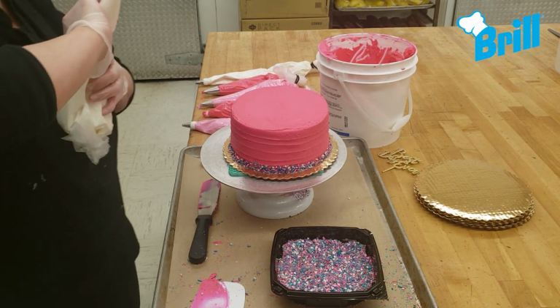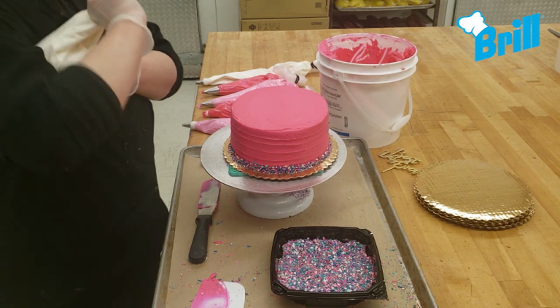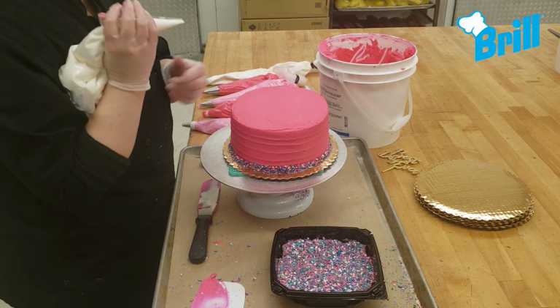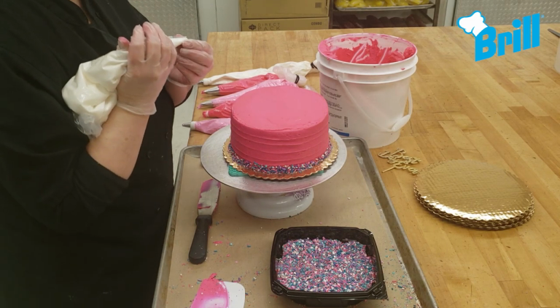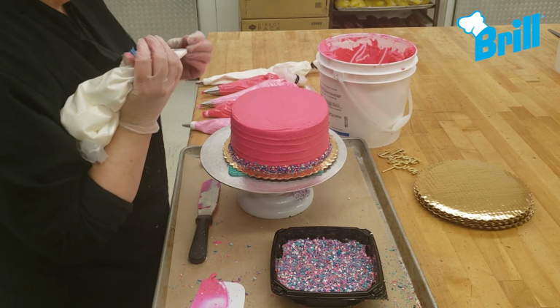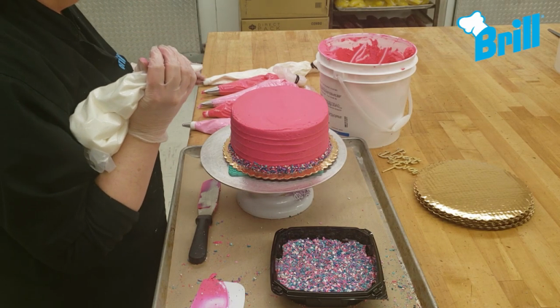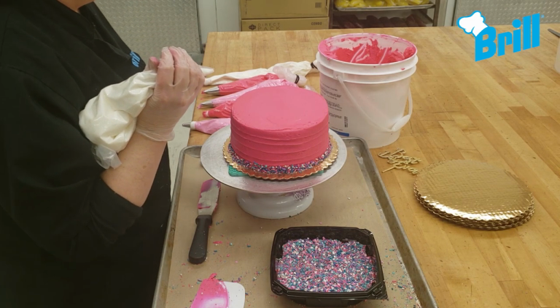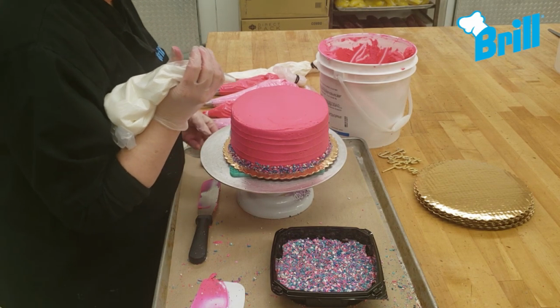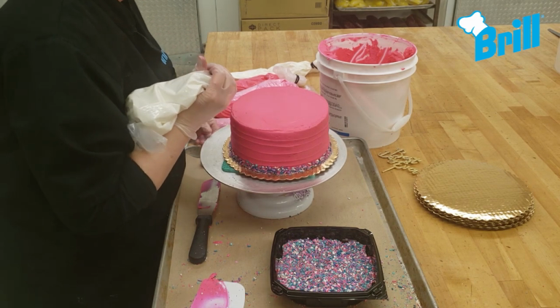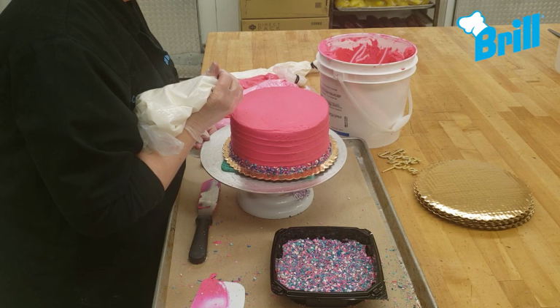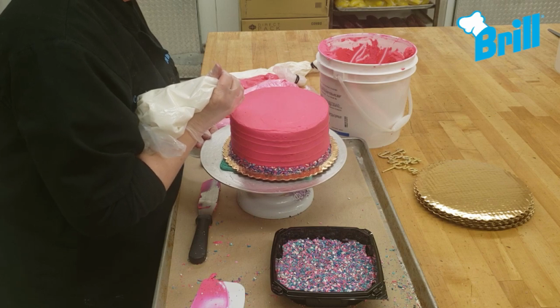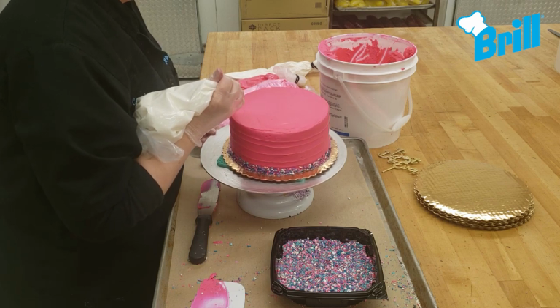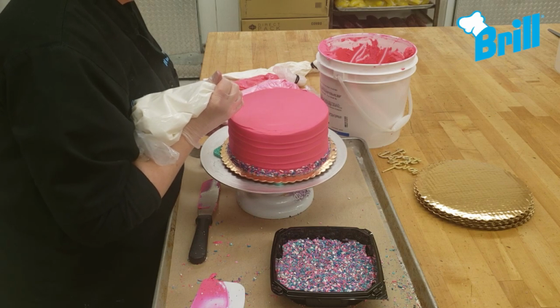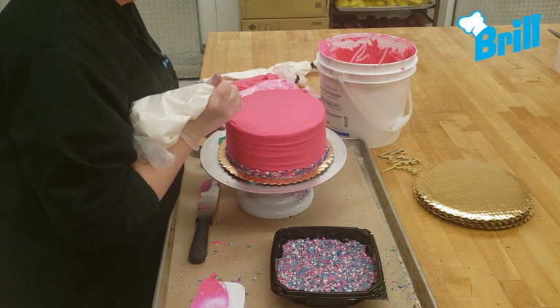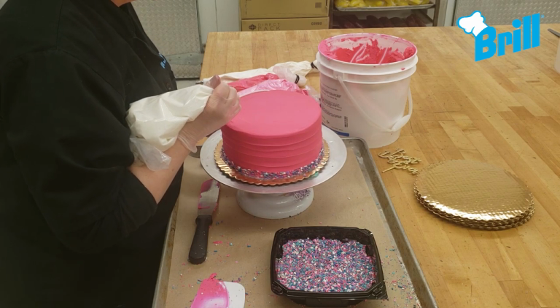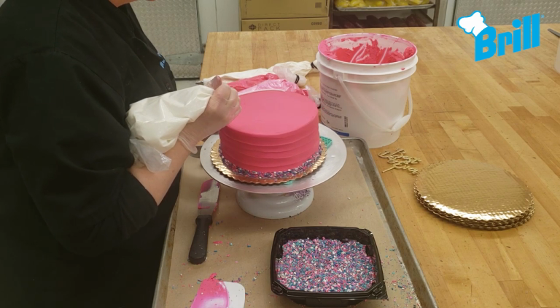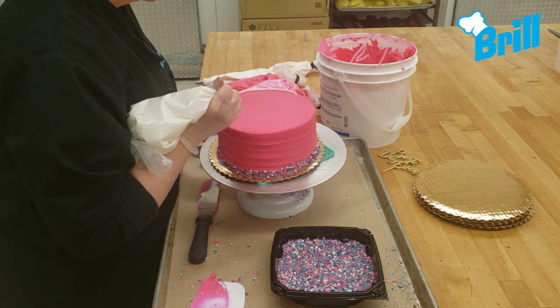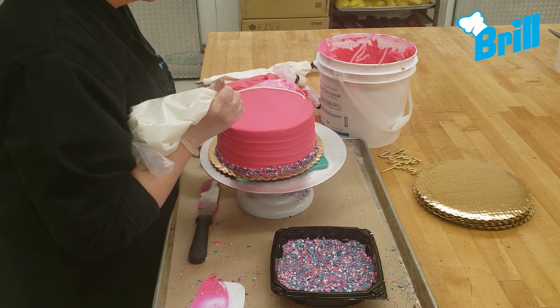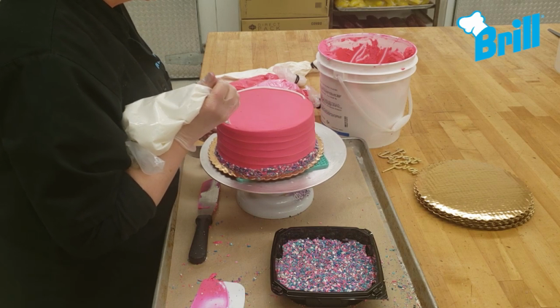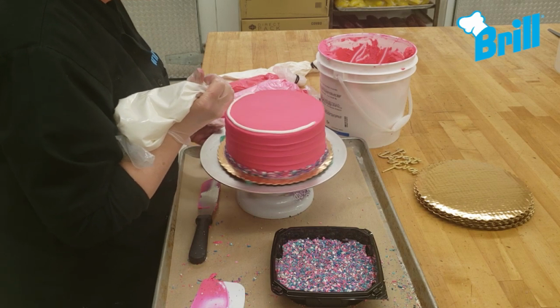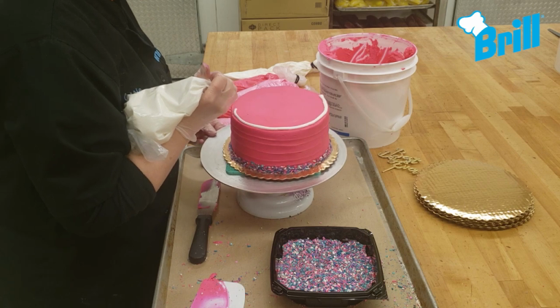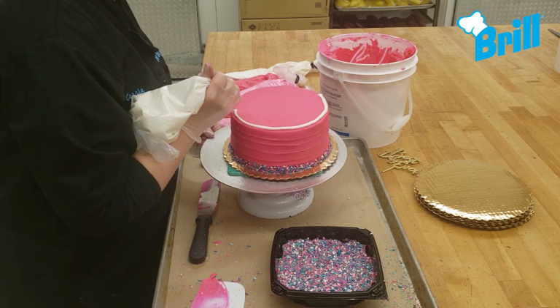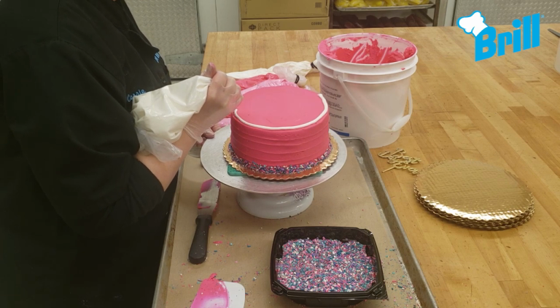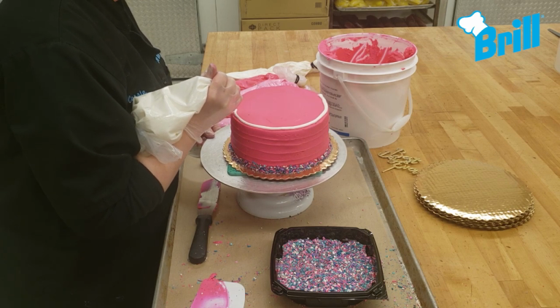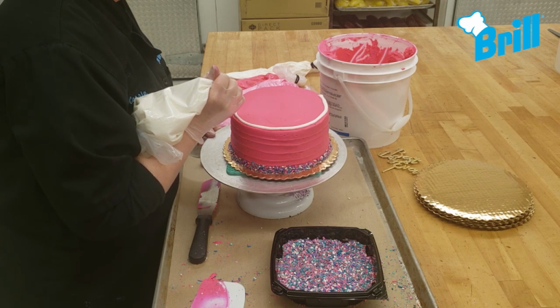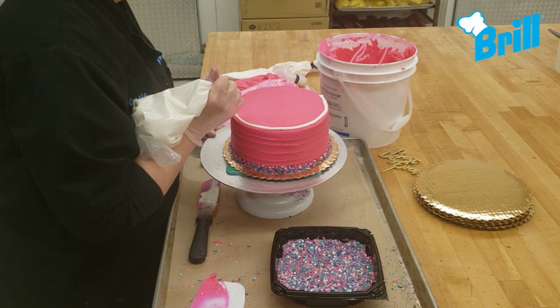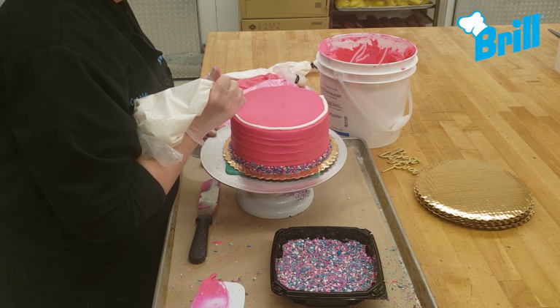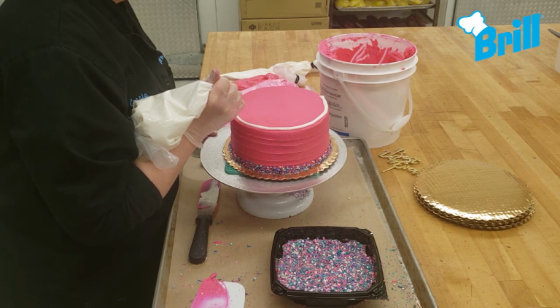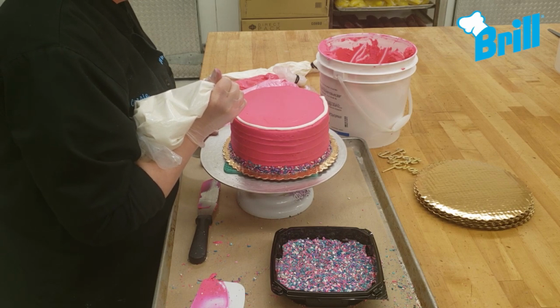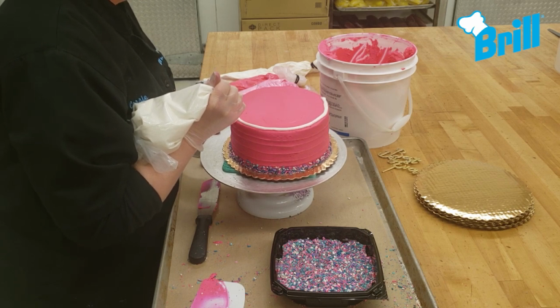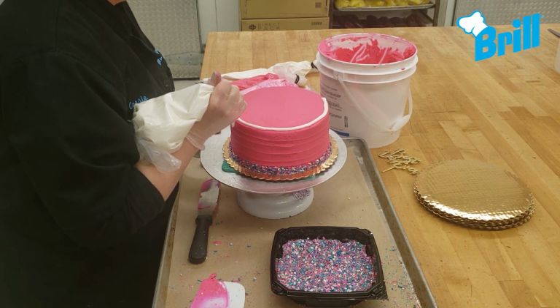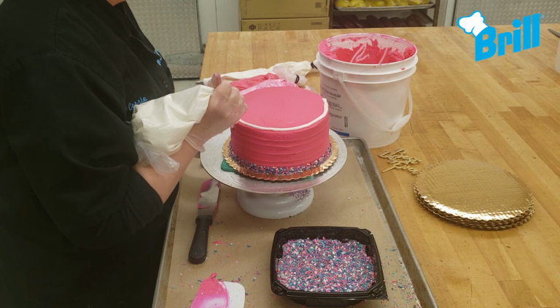Next, add drizzle to only one half of the cake. I am using white and glossy that has been thinned down with some glaze and shine. You may need to heat your bag in the microwave for 10 to 20 seconds to get a good drizzling consistency.